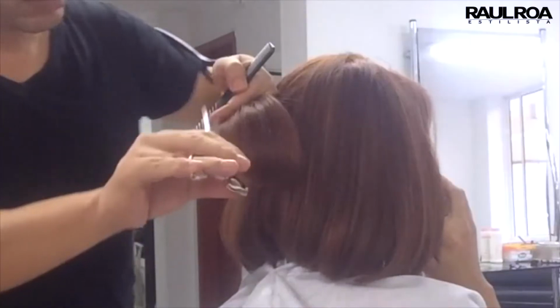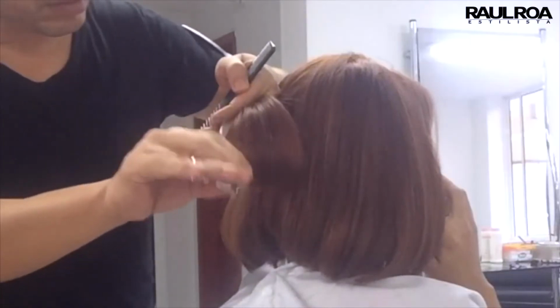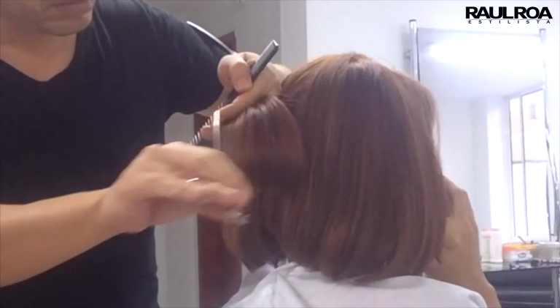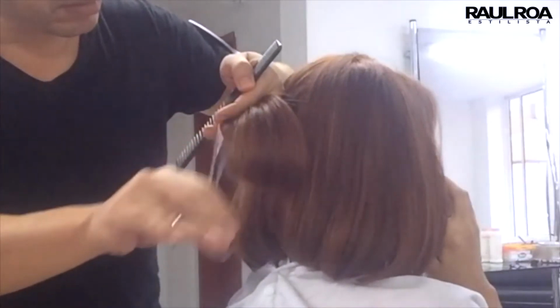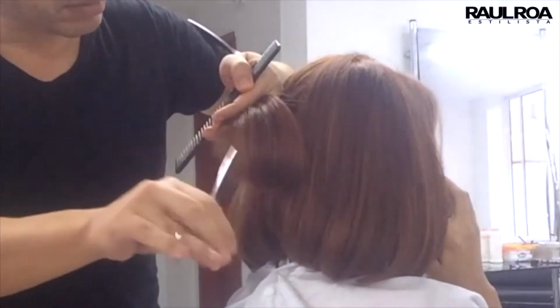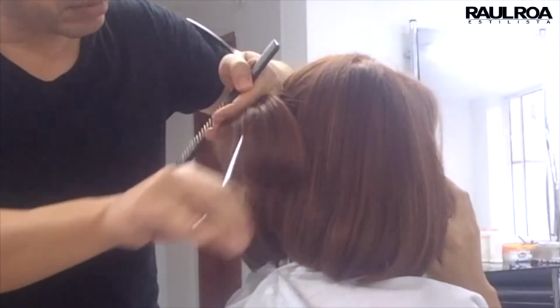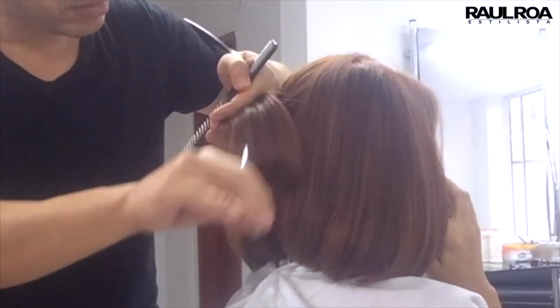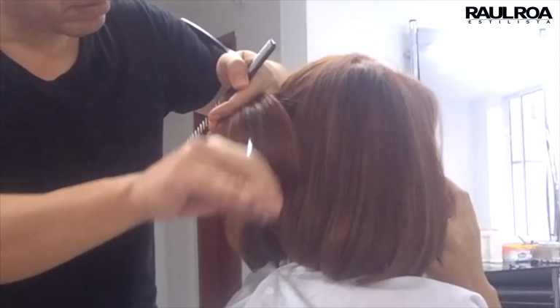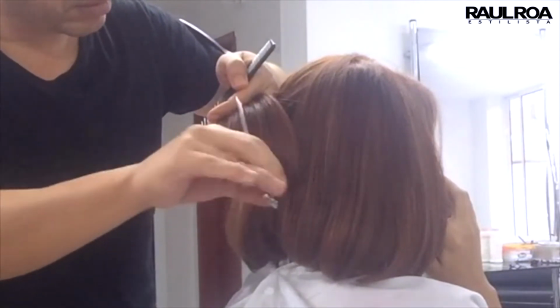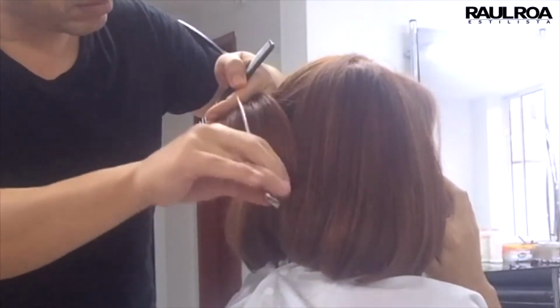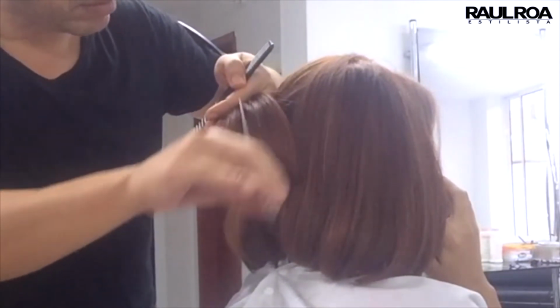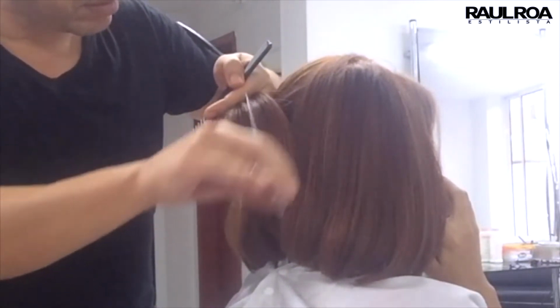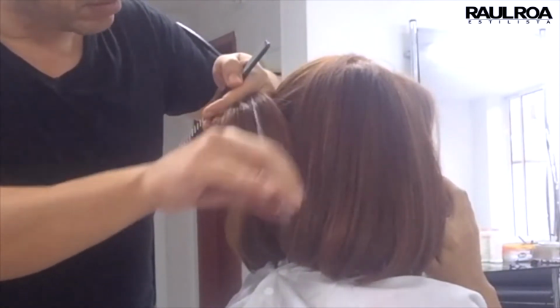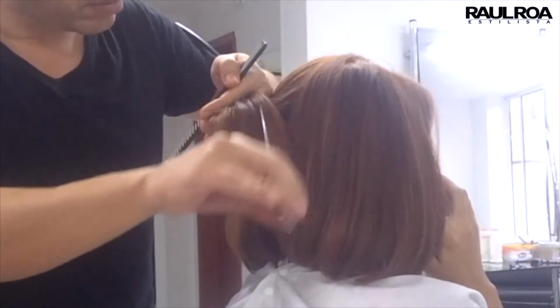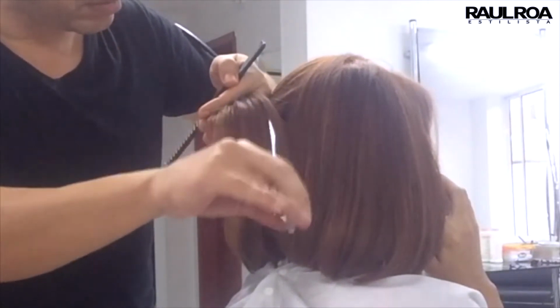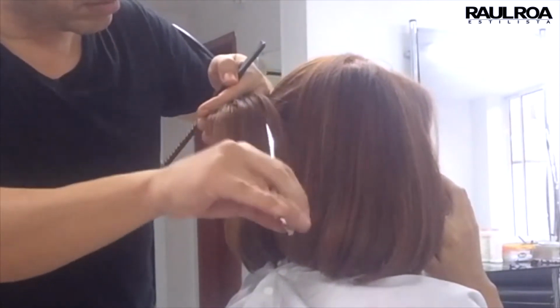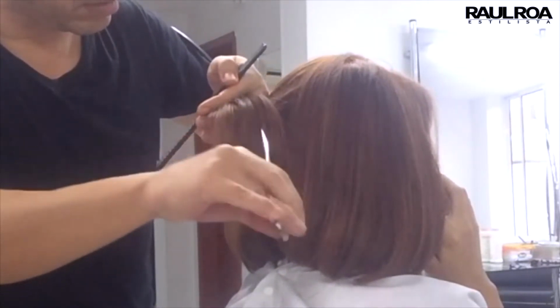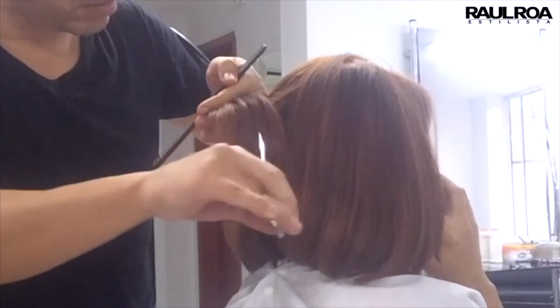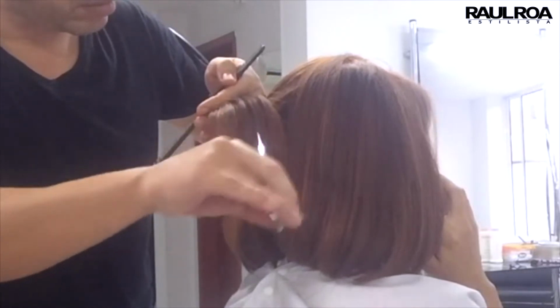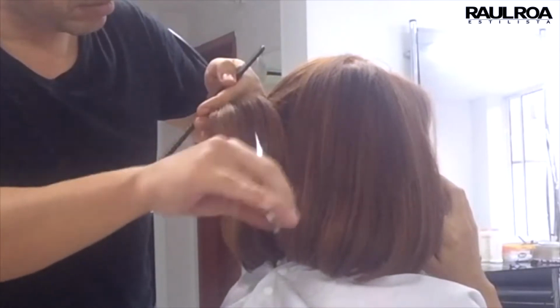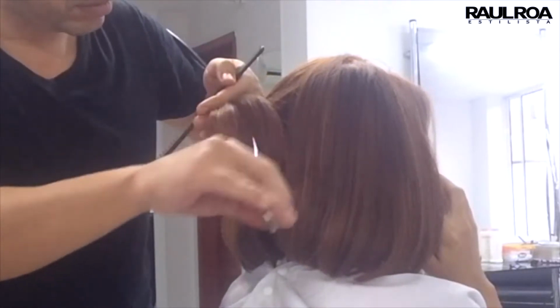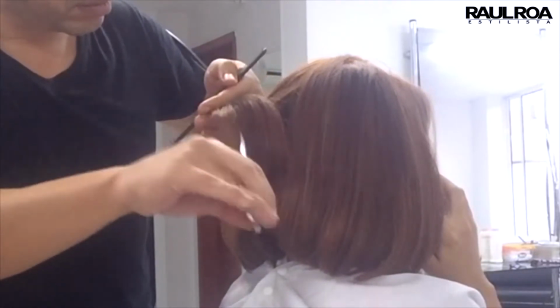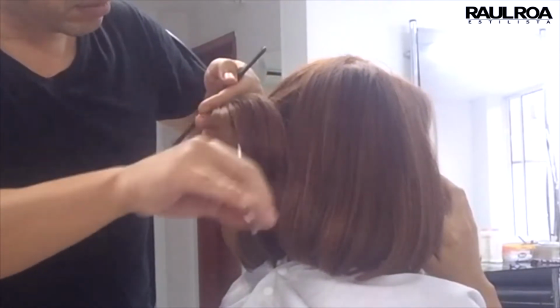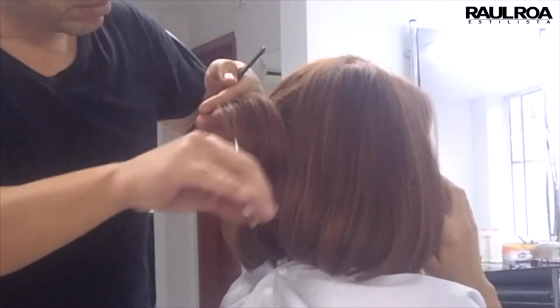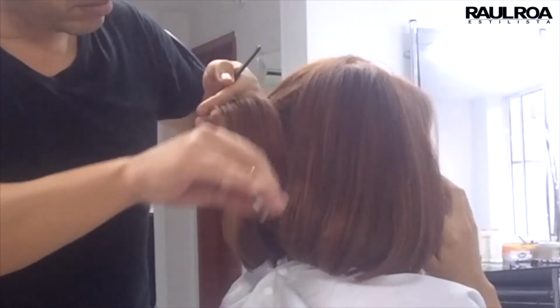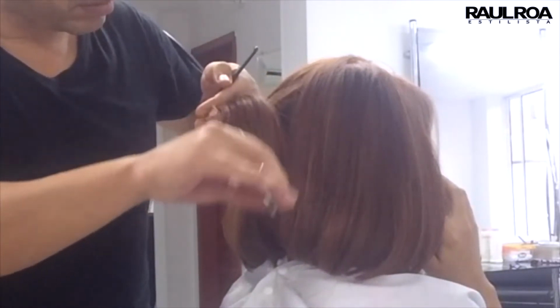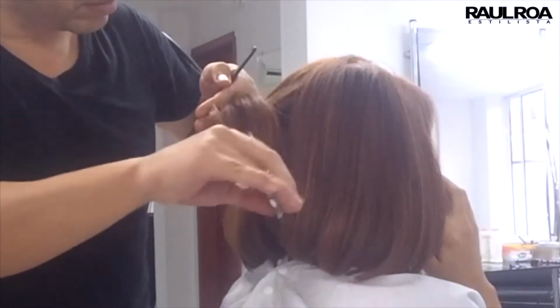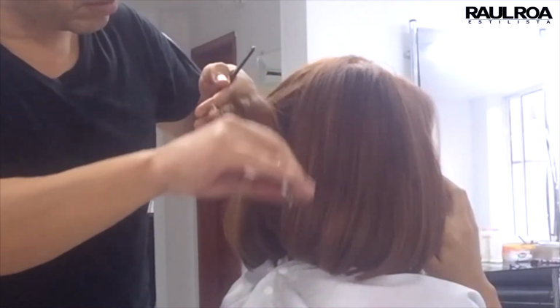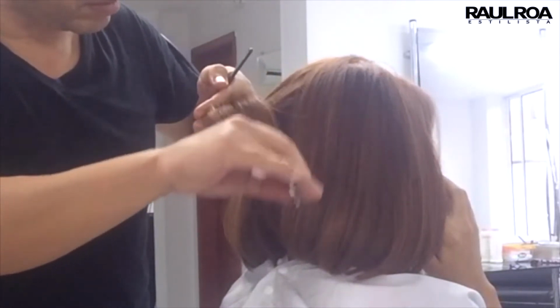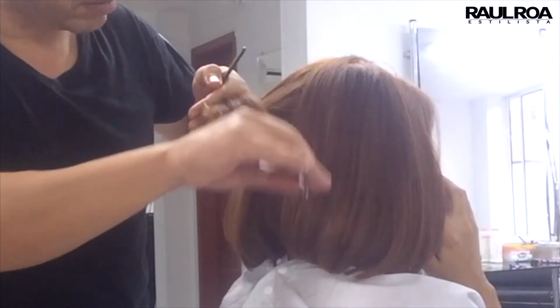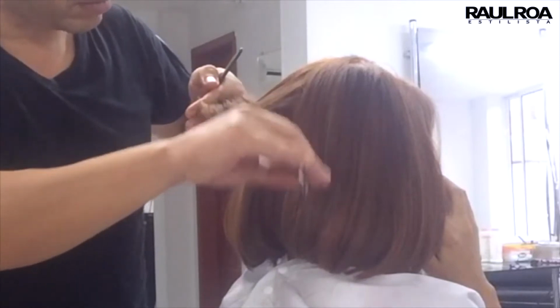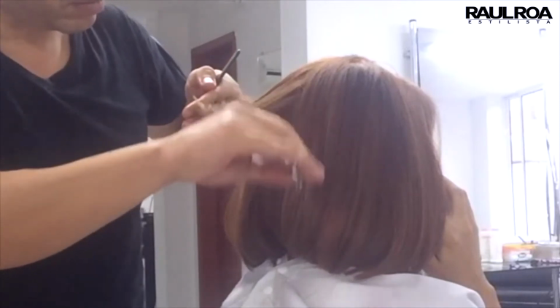Here we can clearly see how the scissors enter to create spaces in the hair. This filtering technique requires patience. It is important to check the volume every time we perform the filtering technique on each strand.